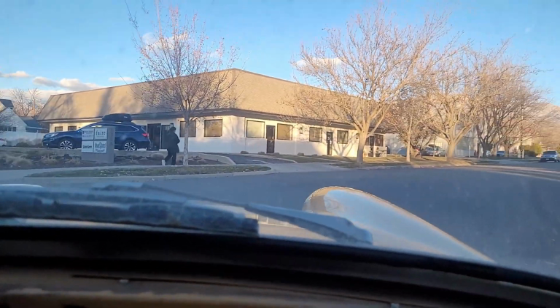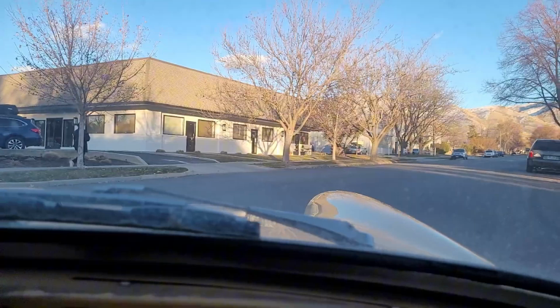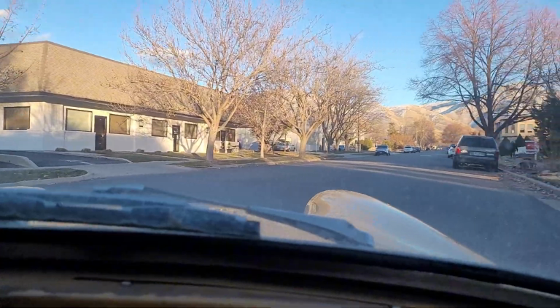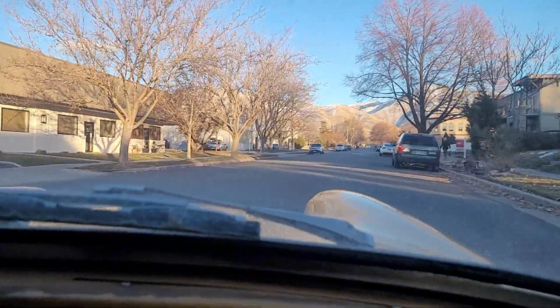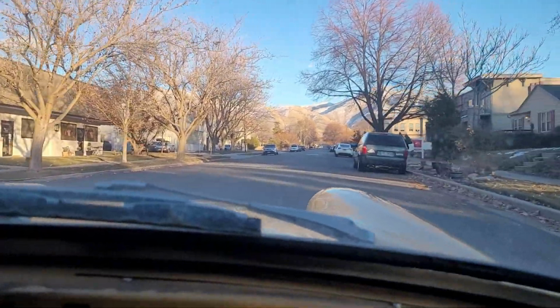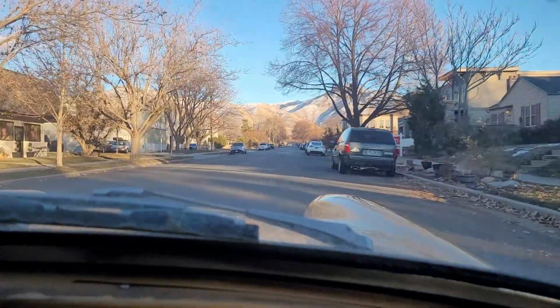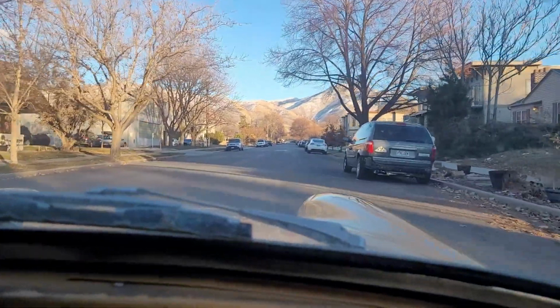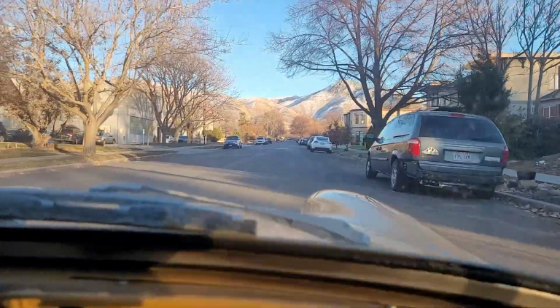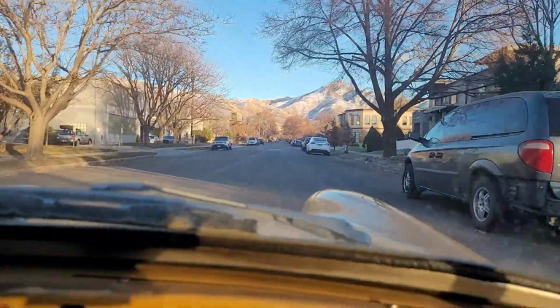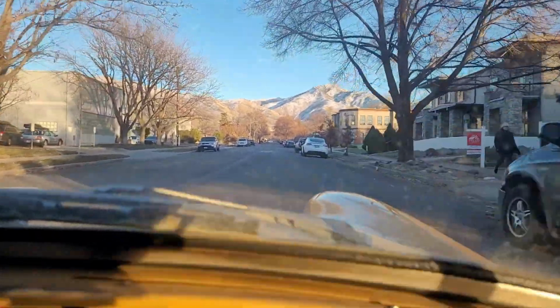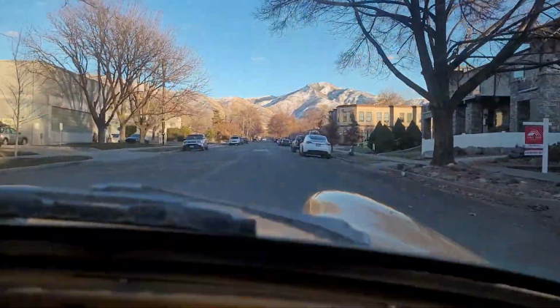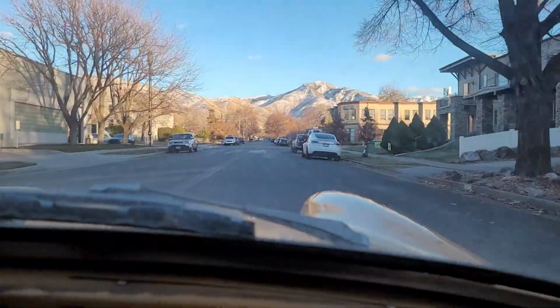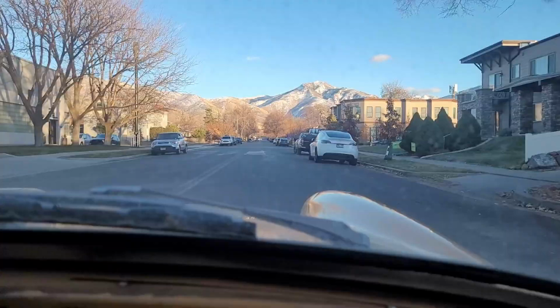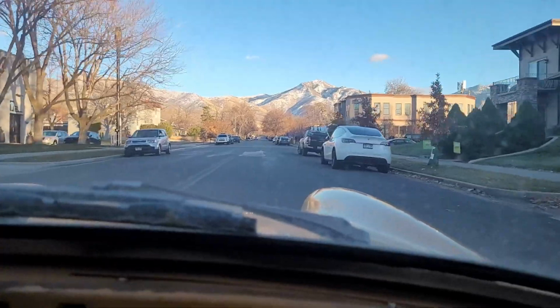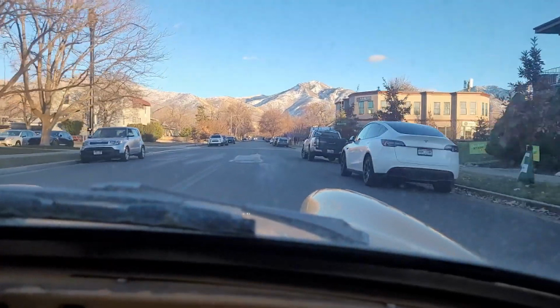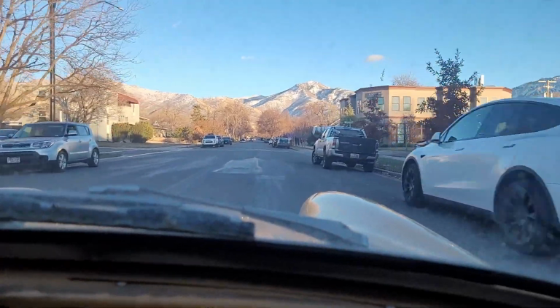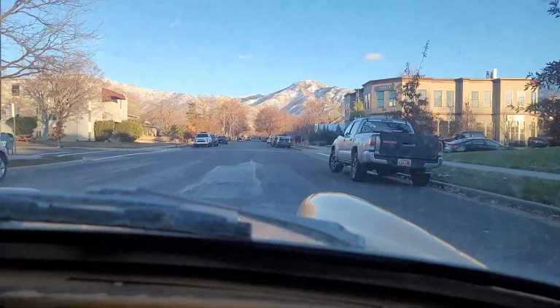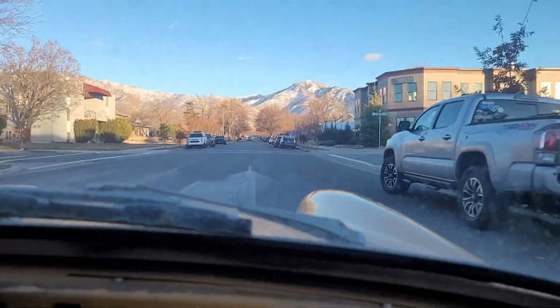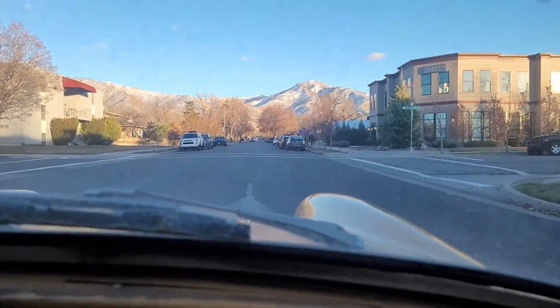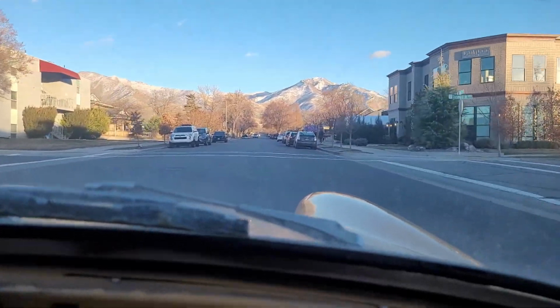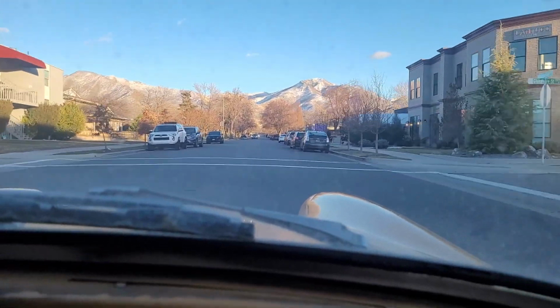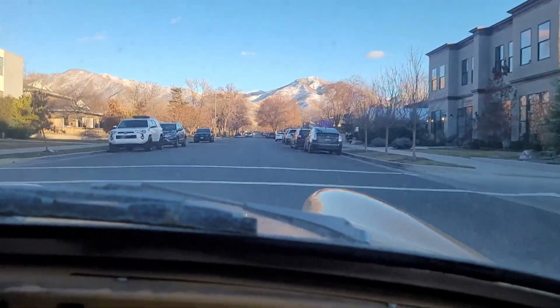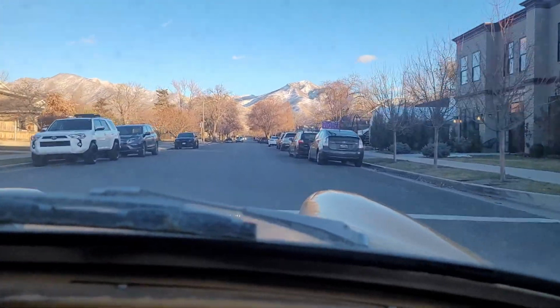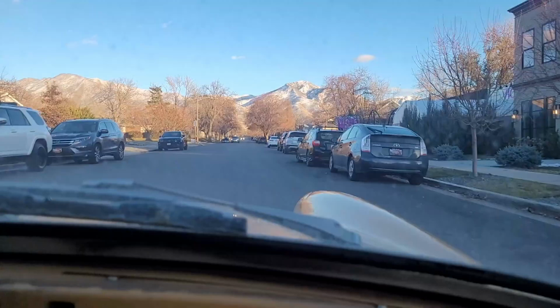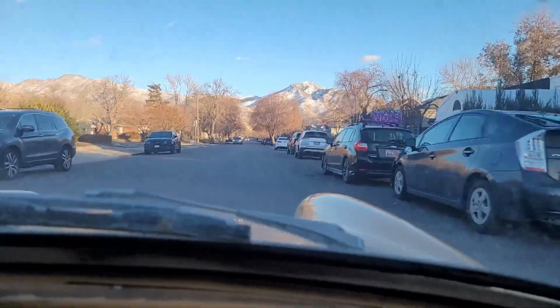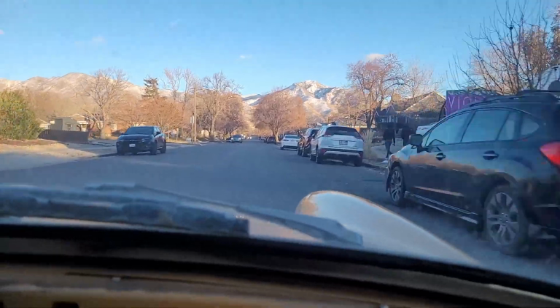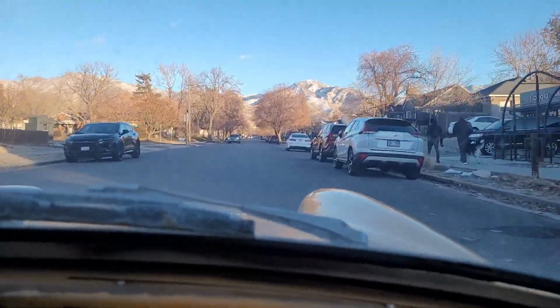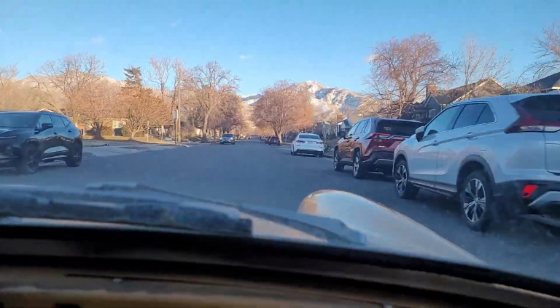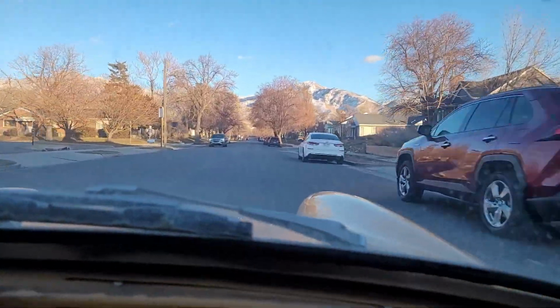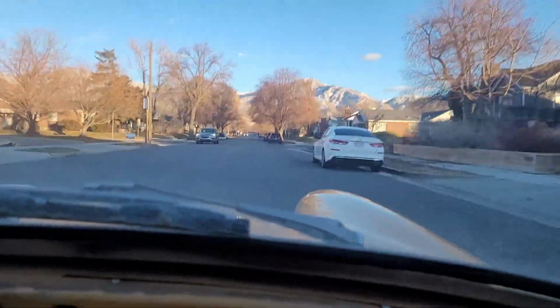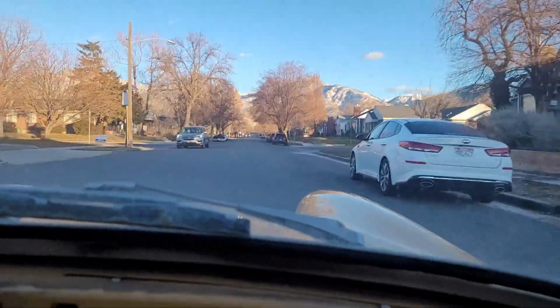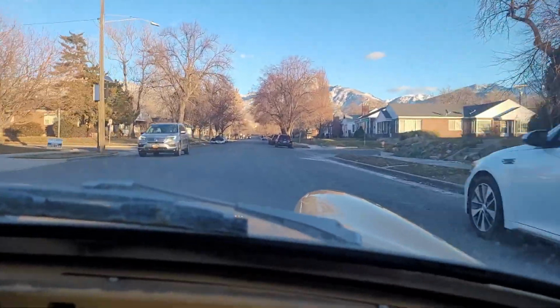Another dip — nothing clunking. I'm gonna accelerate a little harder. It's pretty slow acceleration in fourth. Probably going 30 right now.